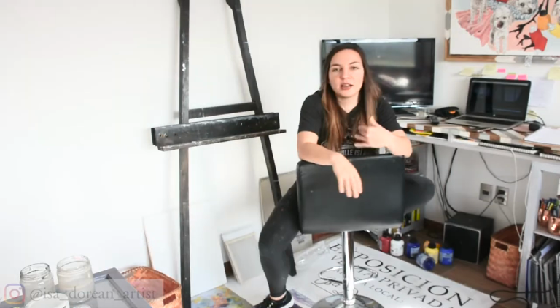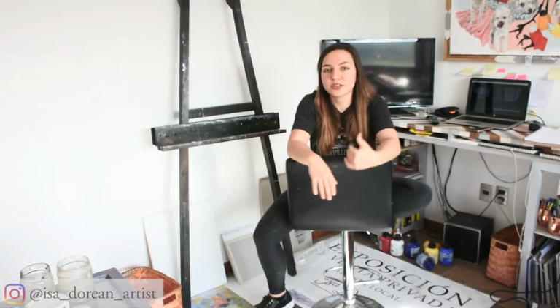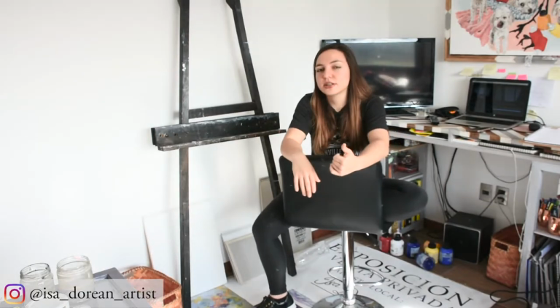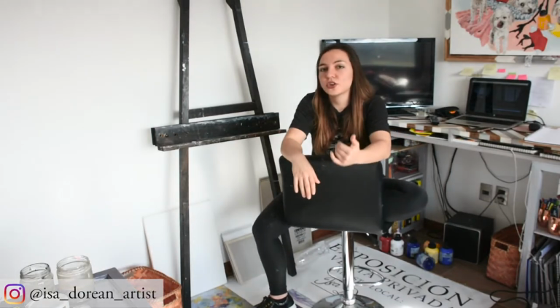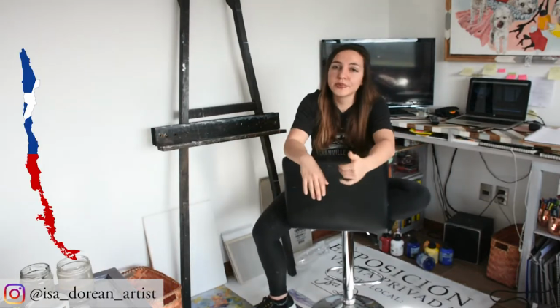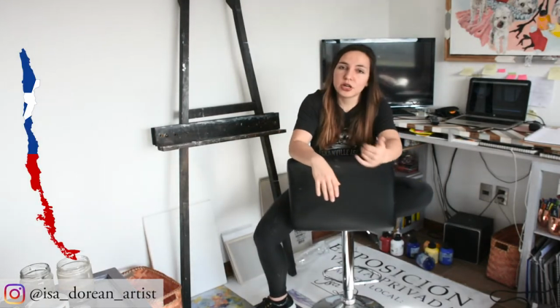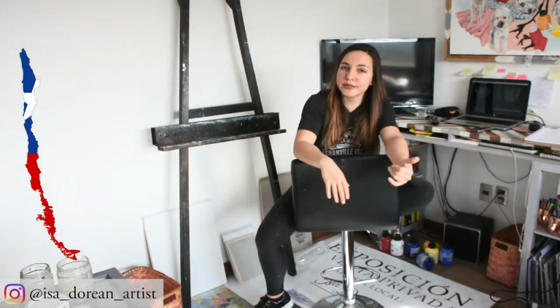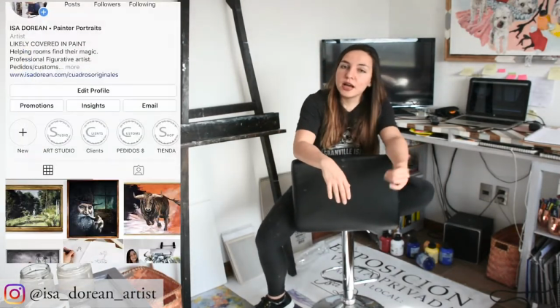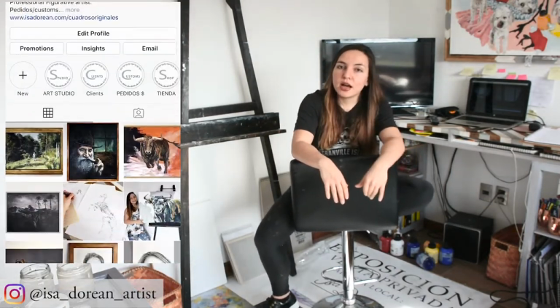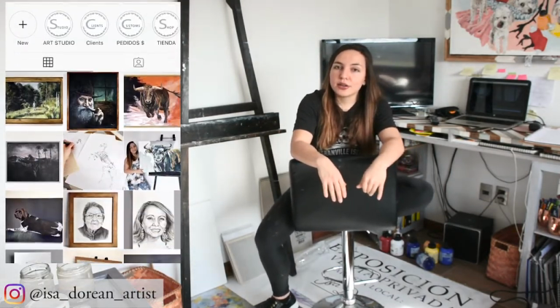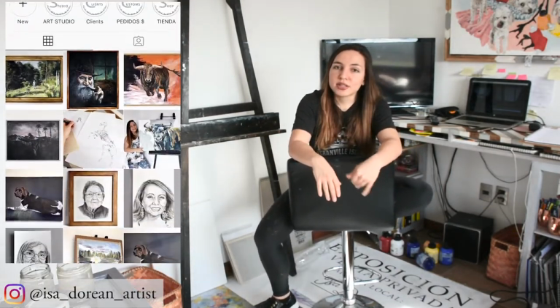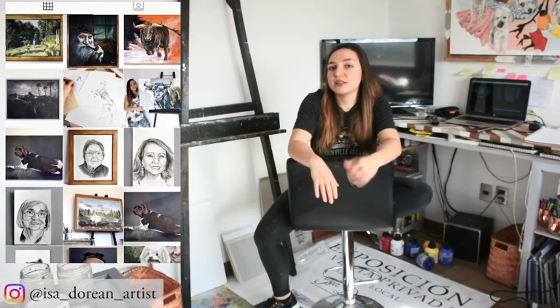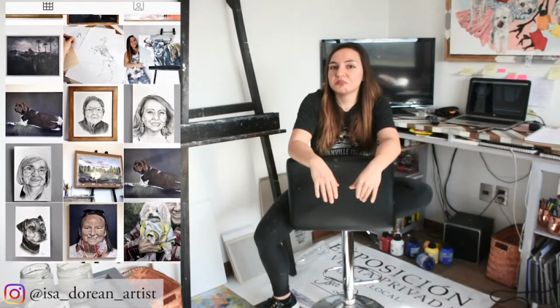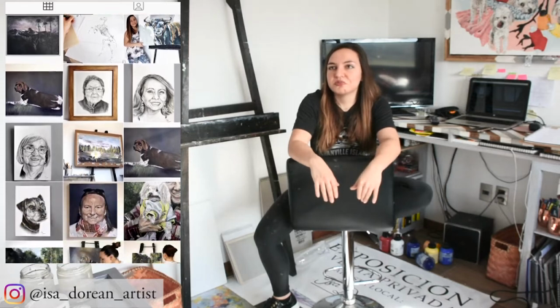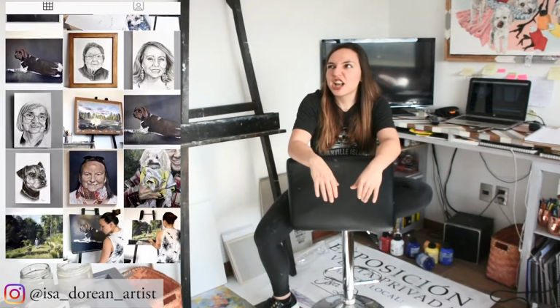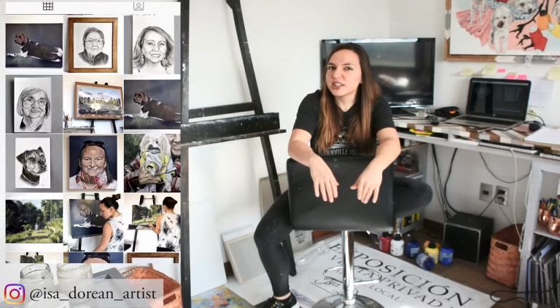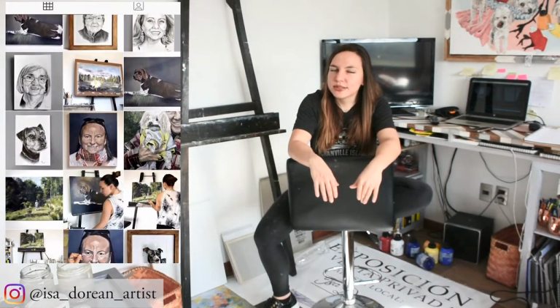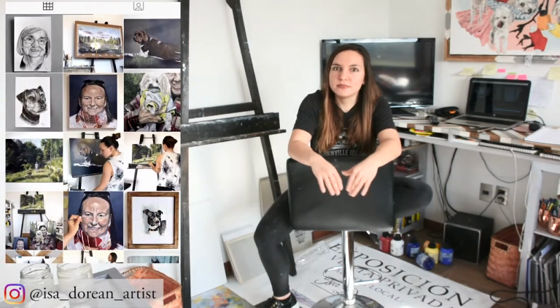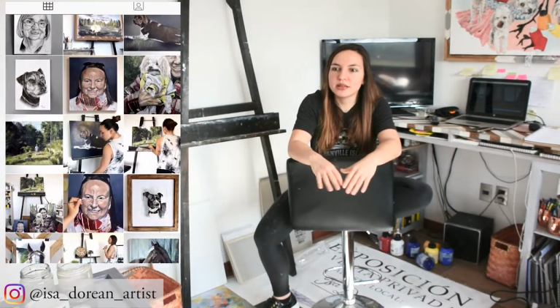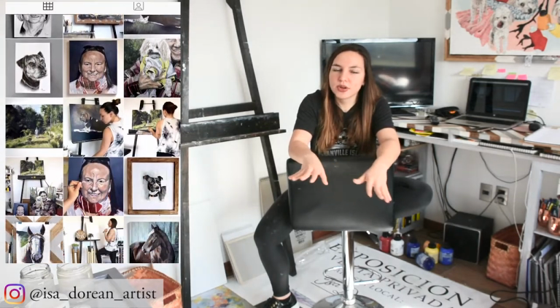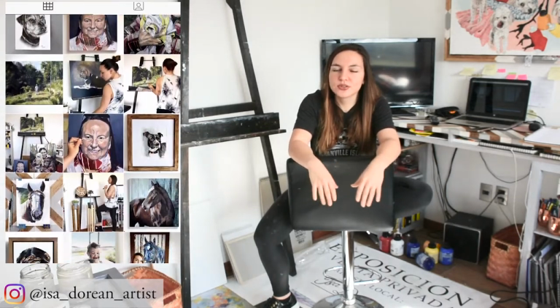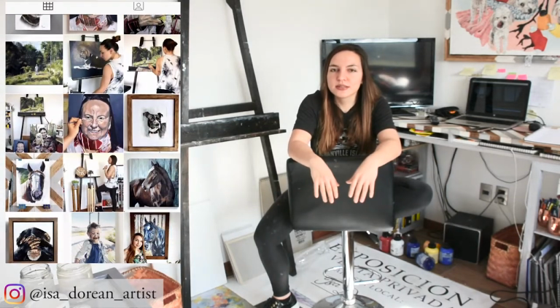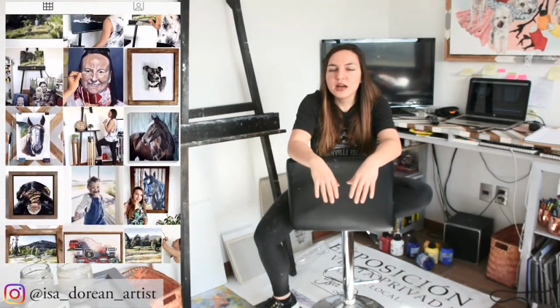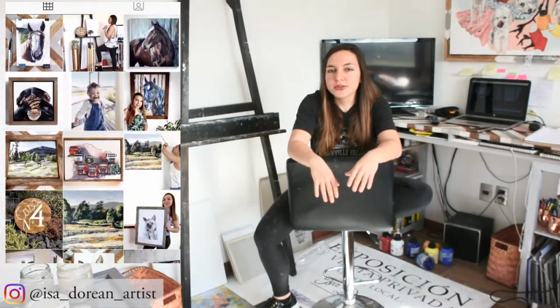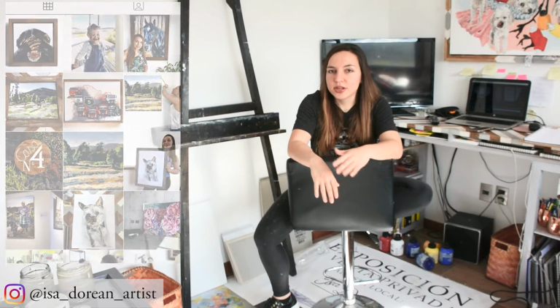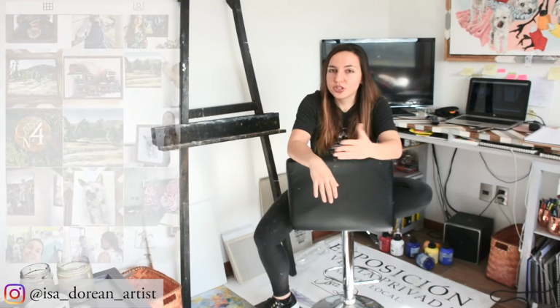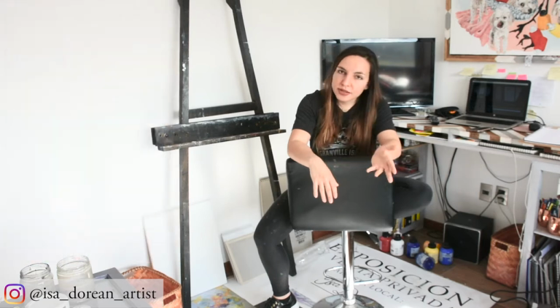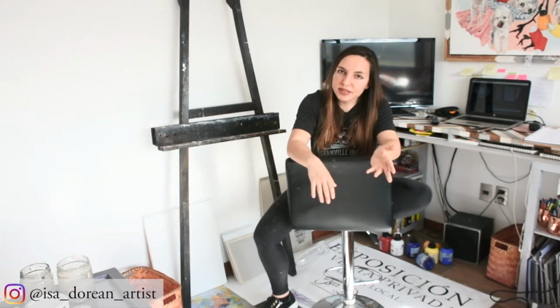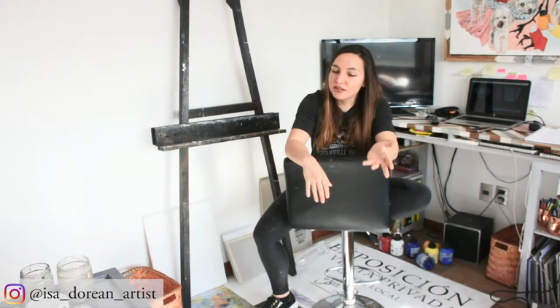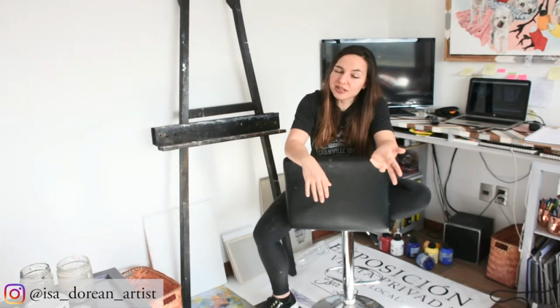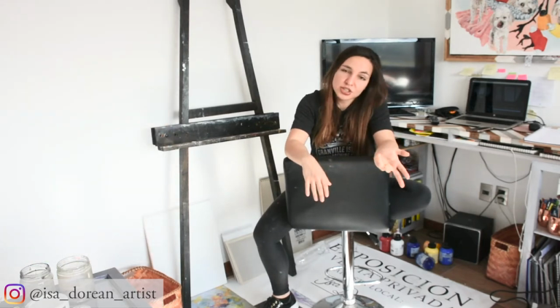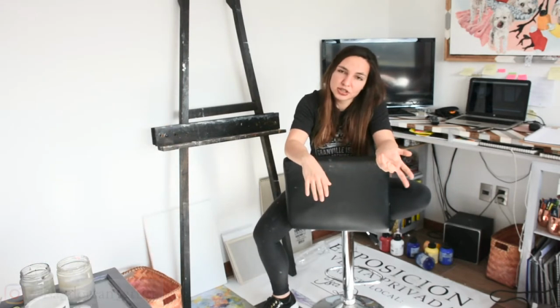I'm Isa Dorian. If you don't know me, I'm a Chilean artist. I recently wanted to start a YouTube channel, so this is basically my introduction to you.